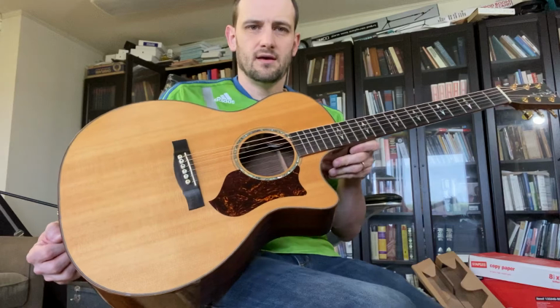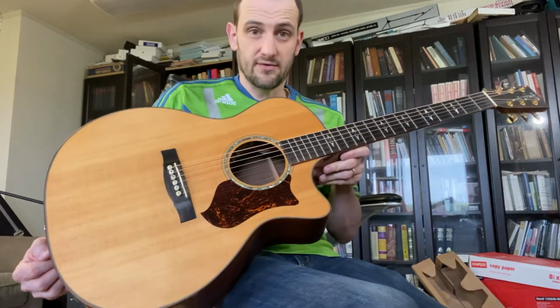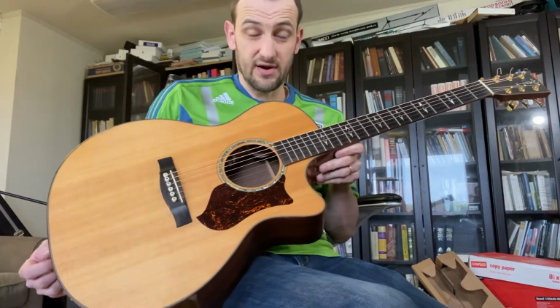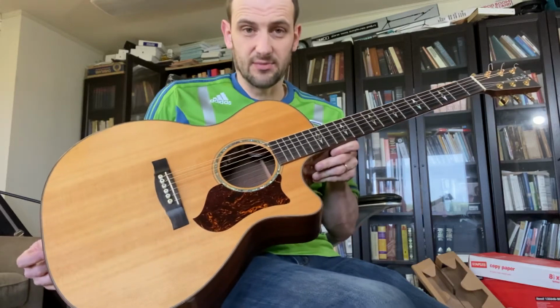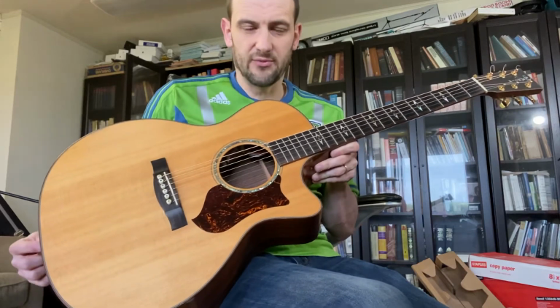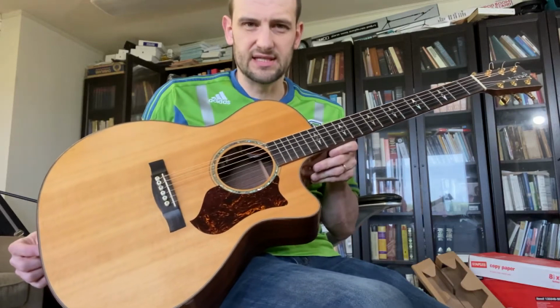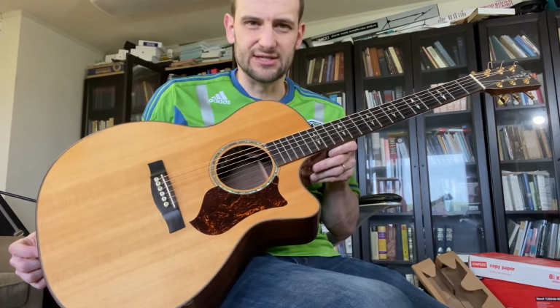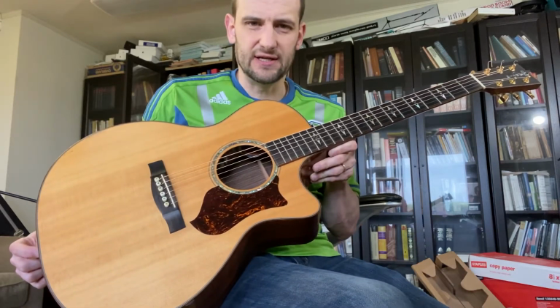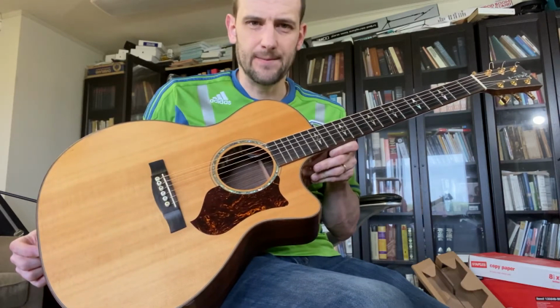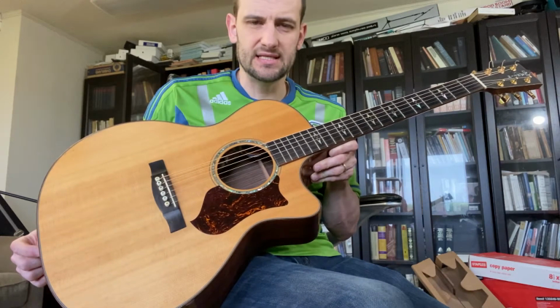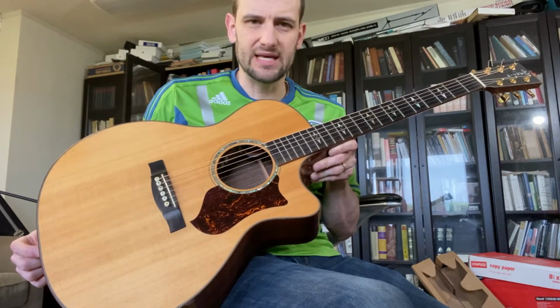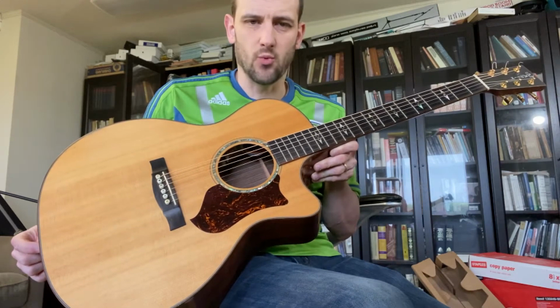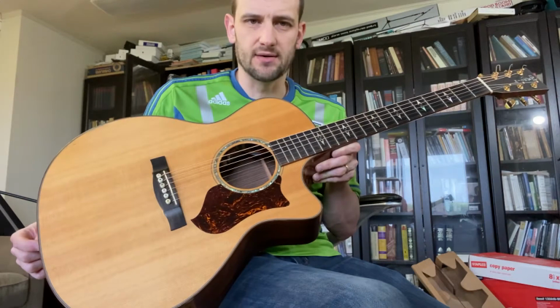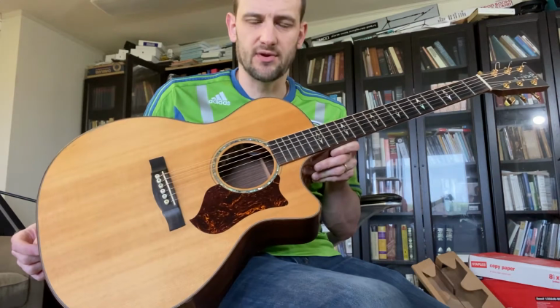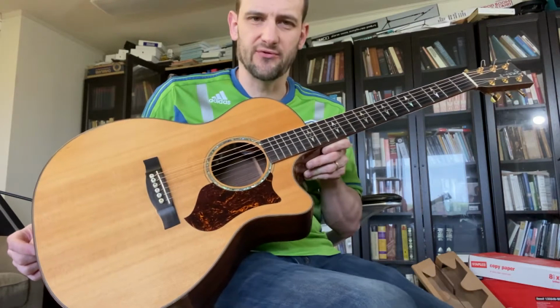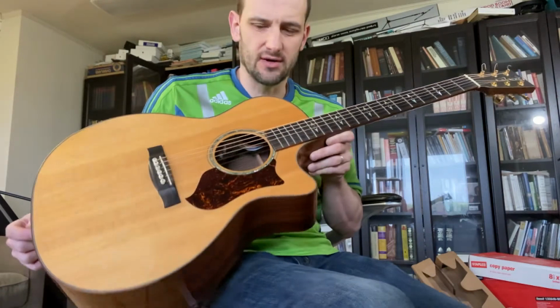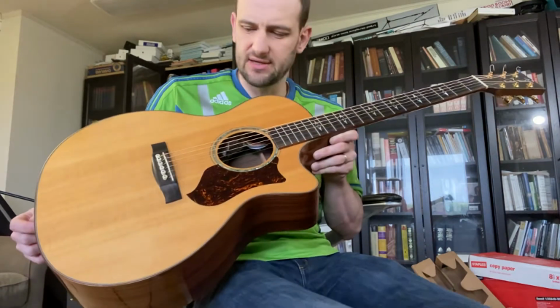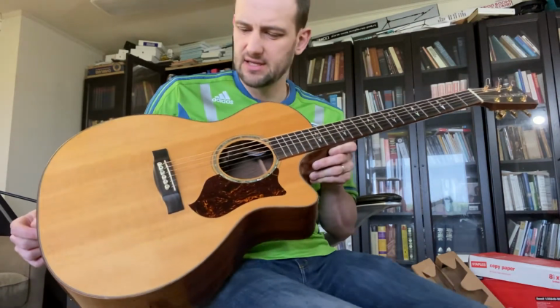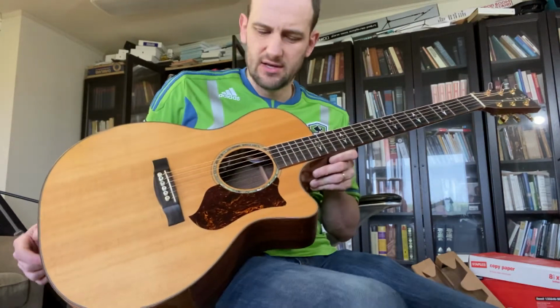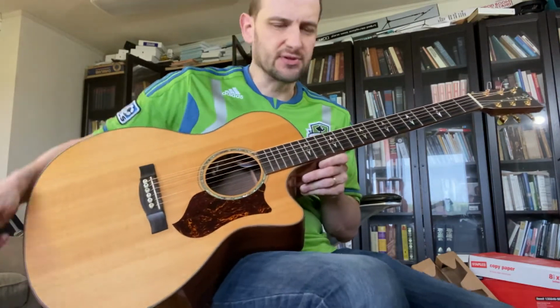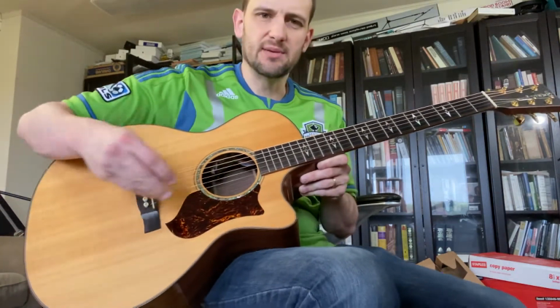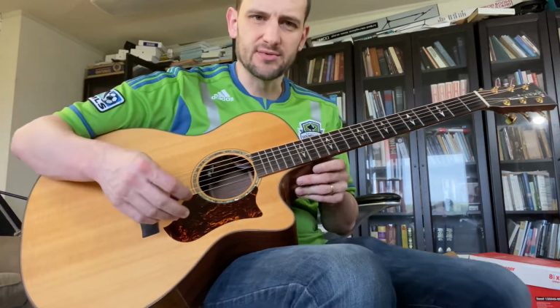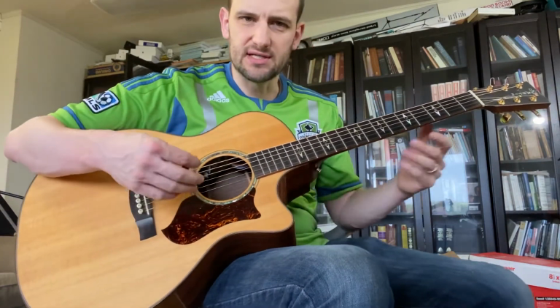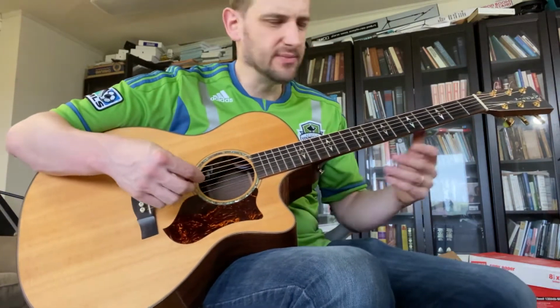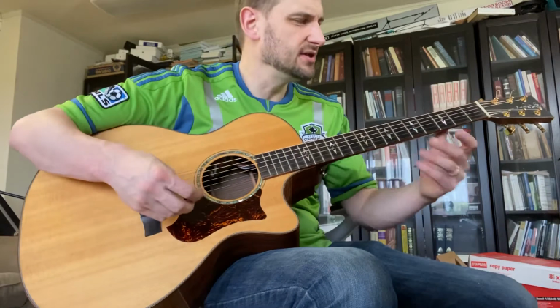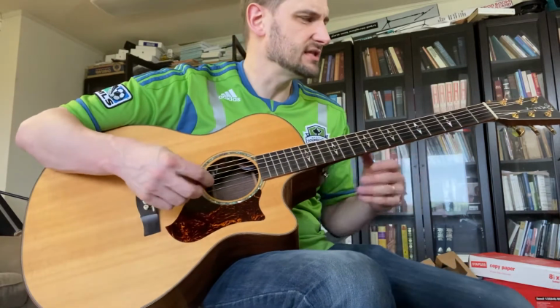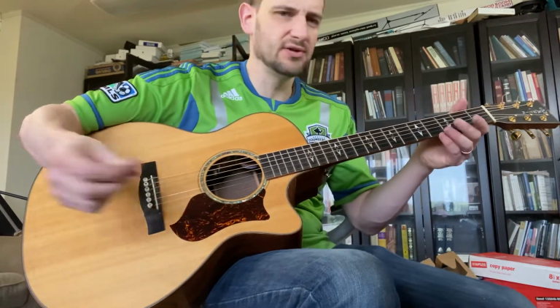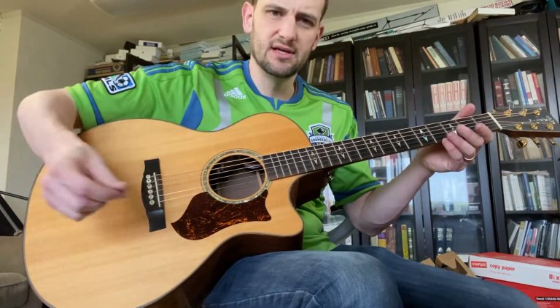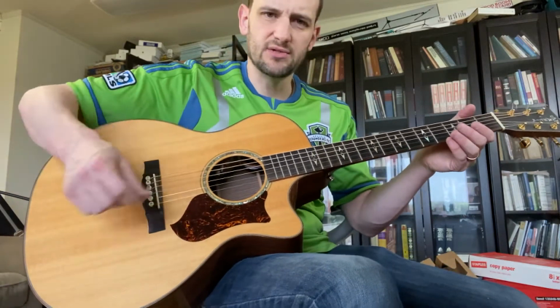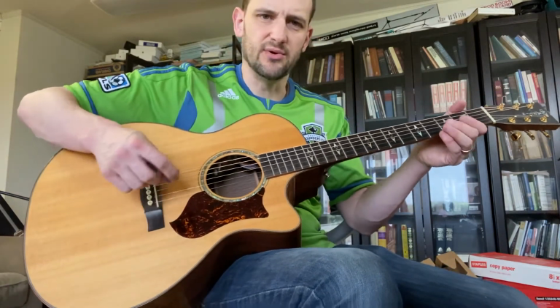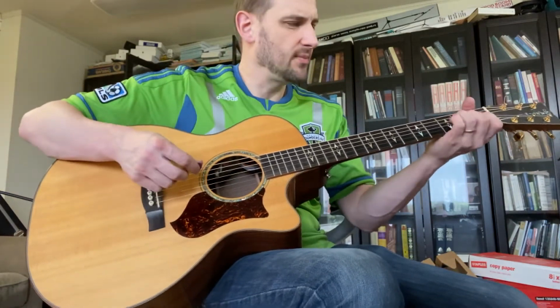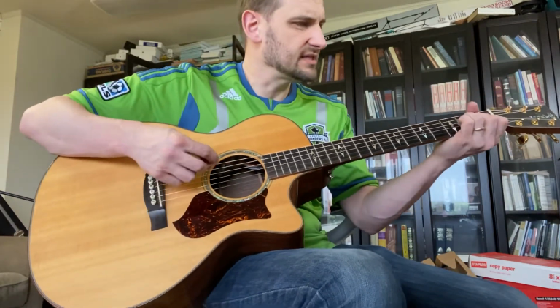Right here we have a very nice Martin to demo for you. This is a GPCPA1, part of their Performing Artist series. It's one of their top-of-line models with the nicest appointments in woods. Let's listen to it and talk a little bit about it in a second.